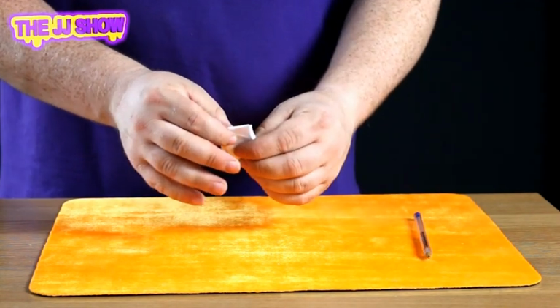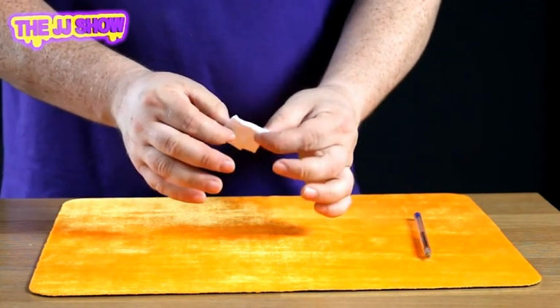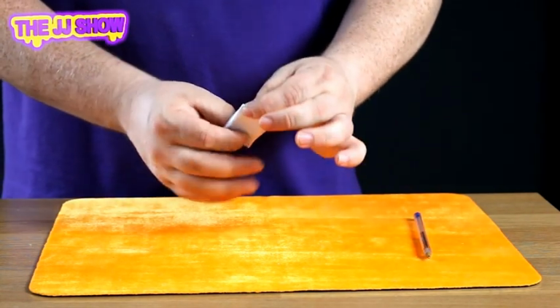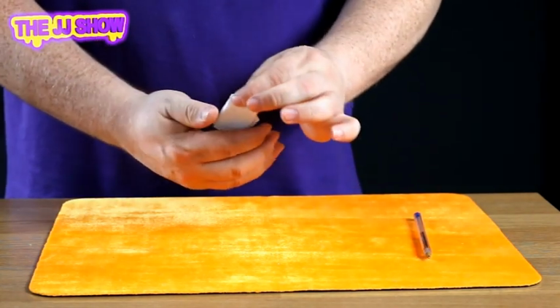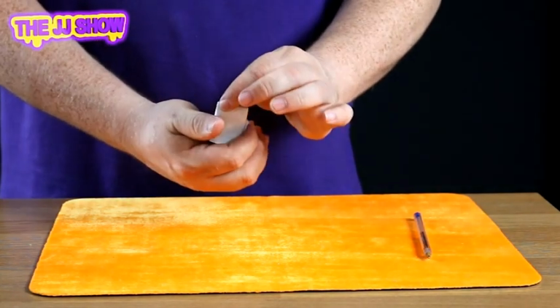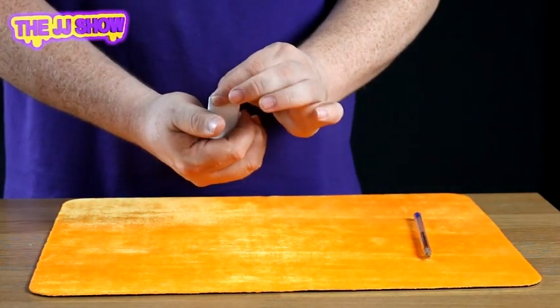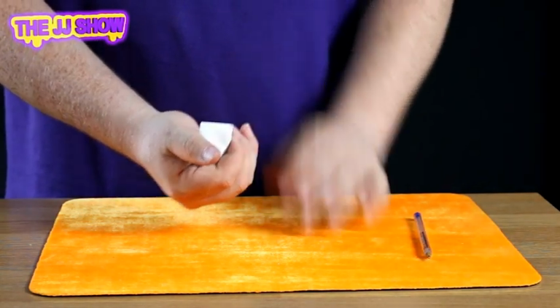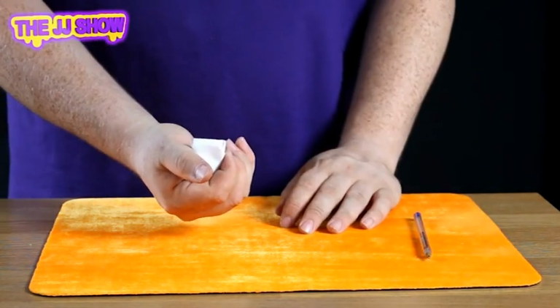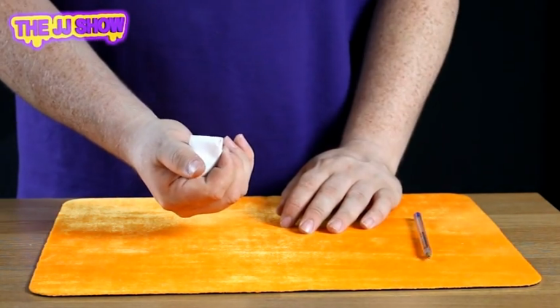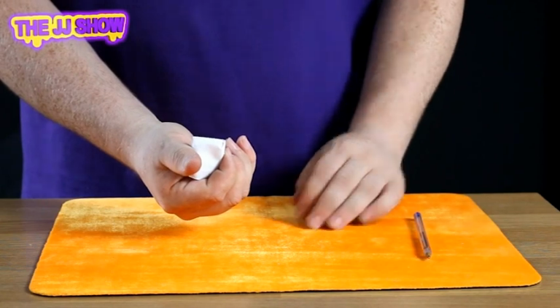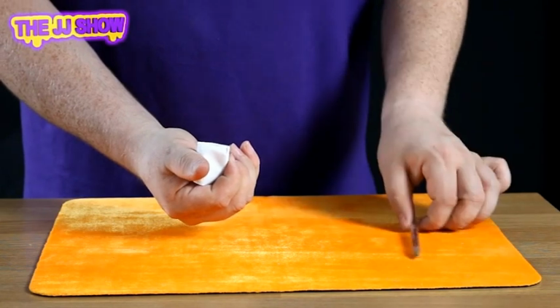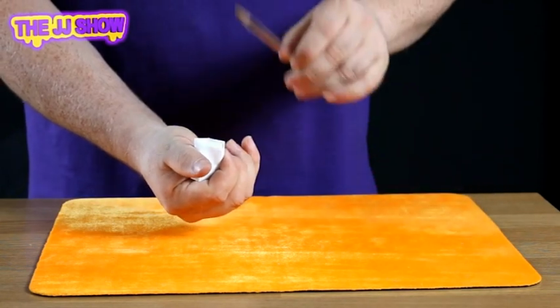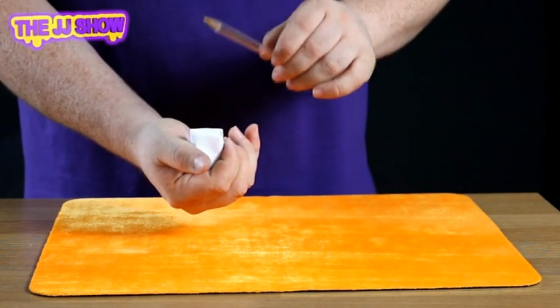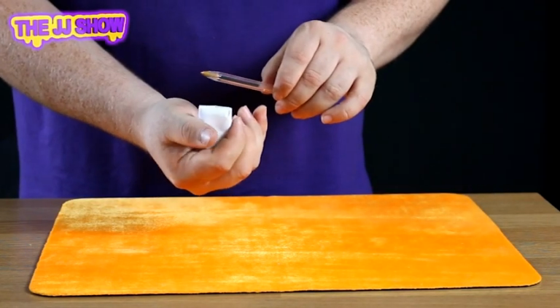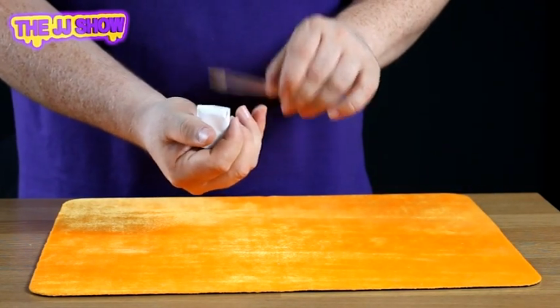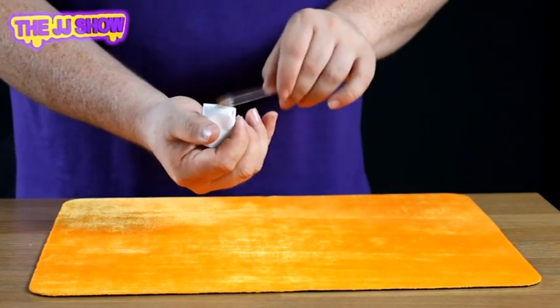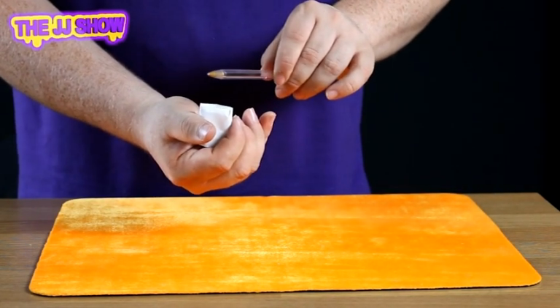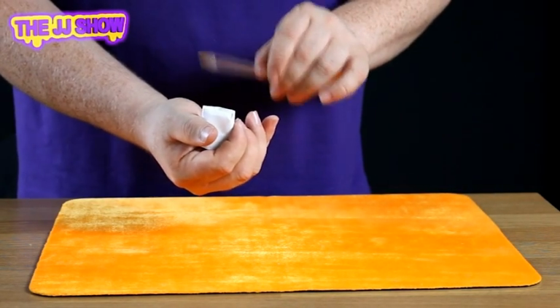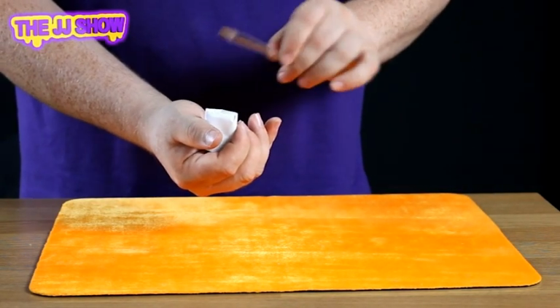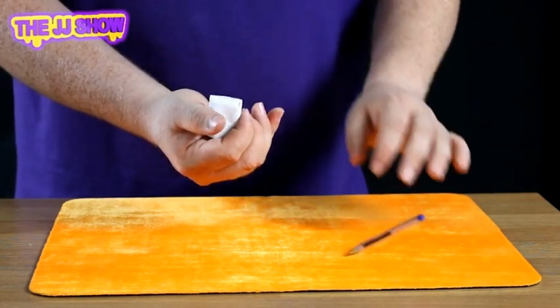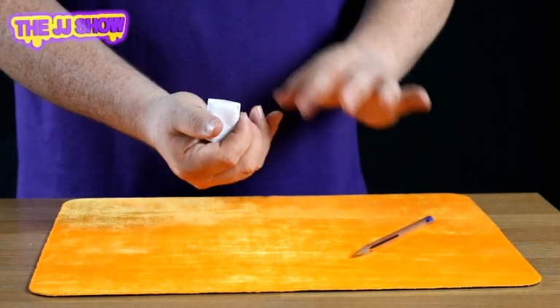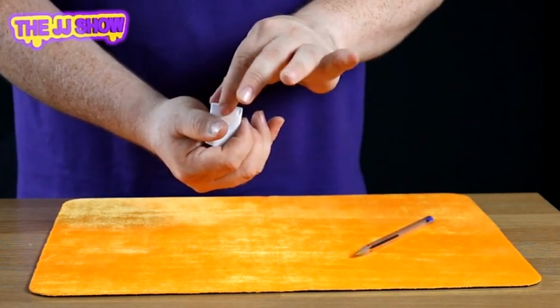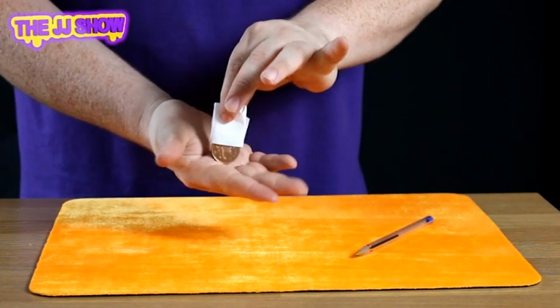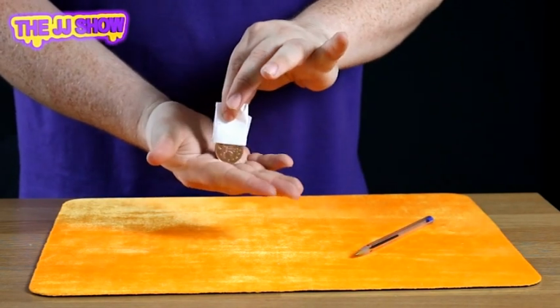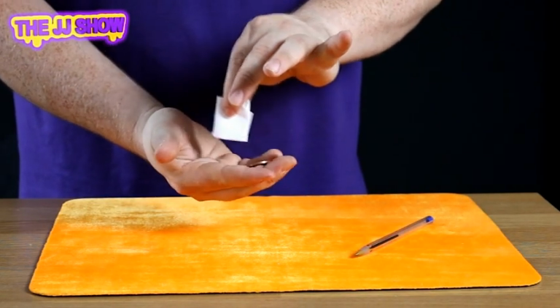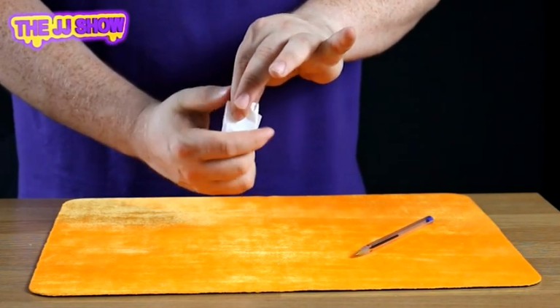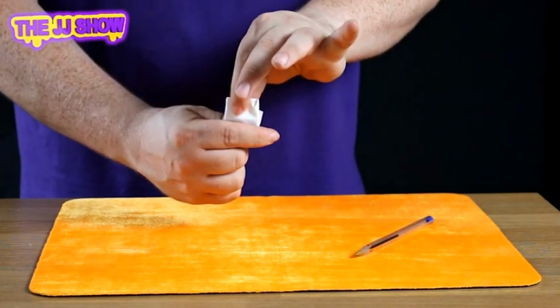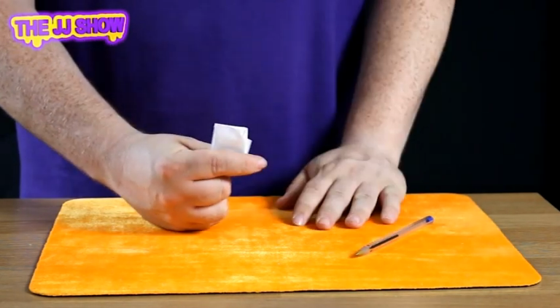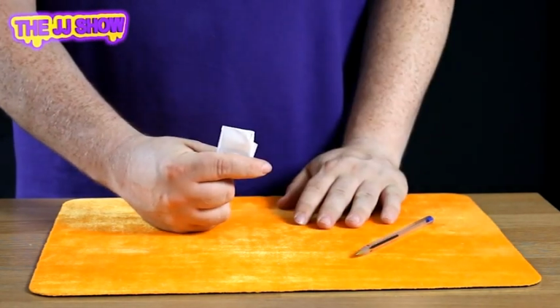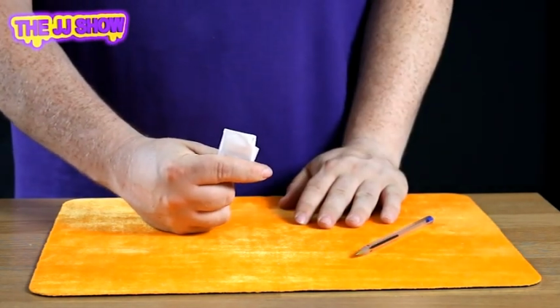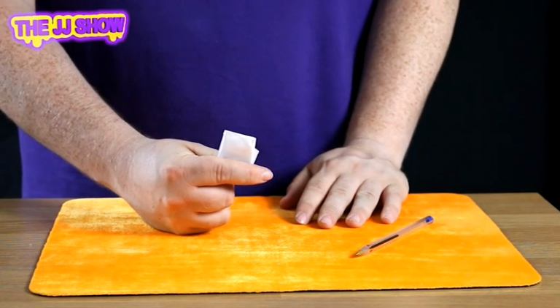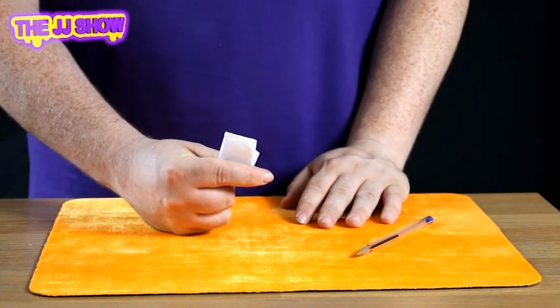When you turn this piece of paper over and hold it in your hand, give it a light squeeze, and you can give it a tap with the pen. This will allow the coin to drop down inside your hand. The coin is now stored inside your hand.